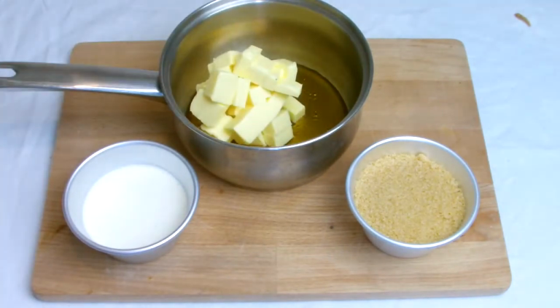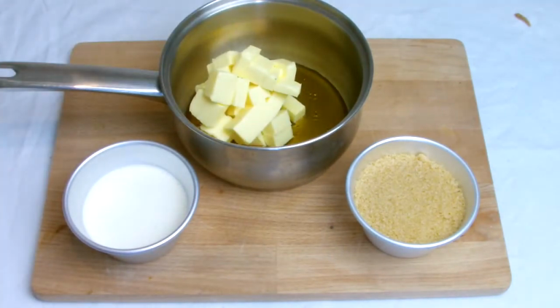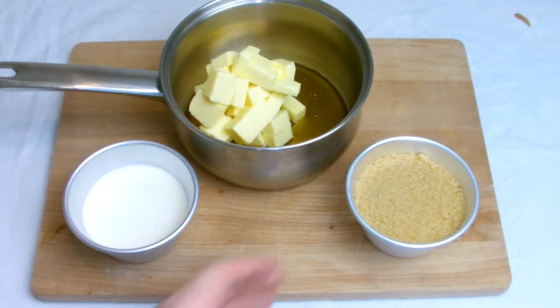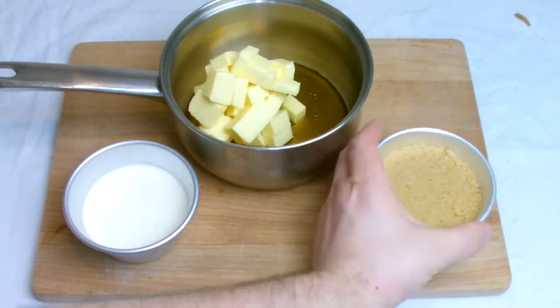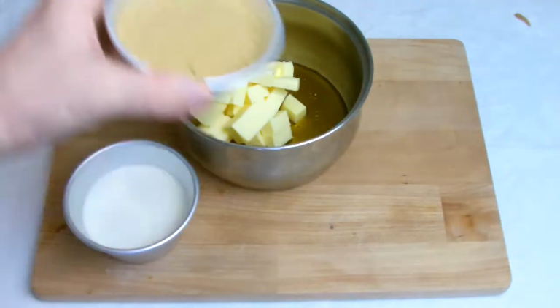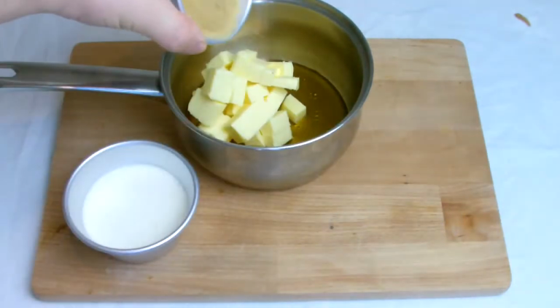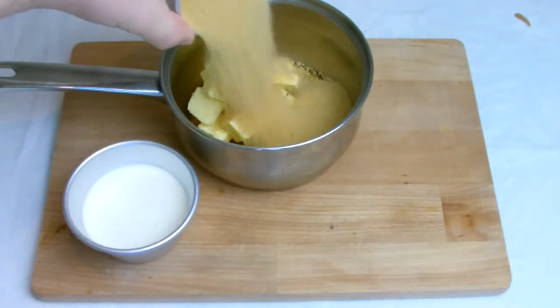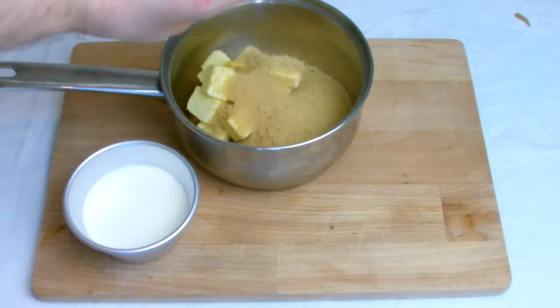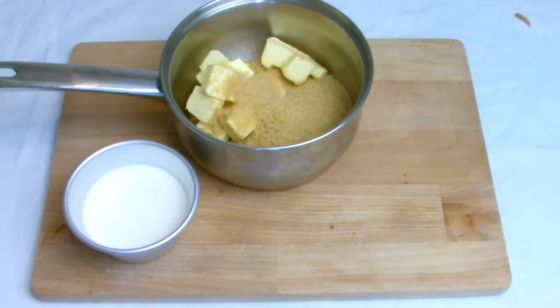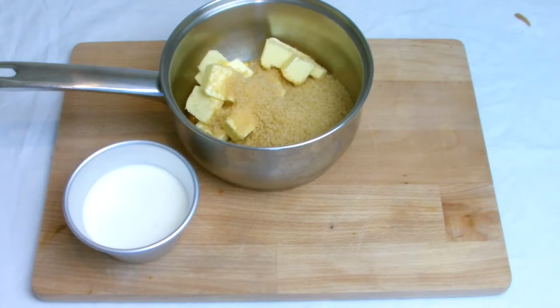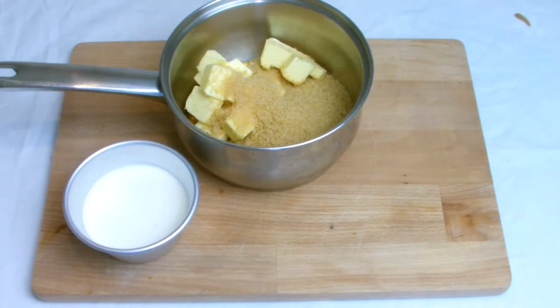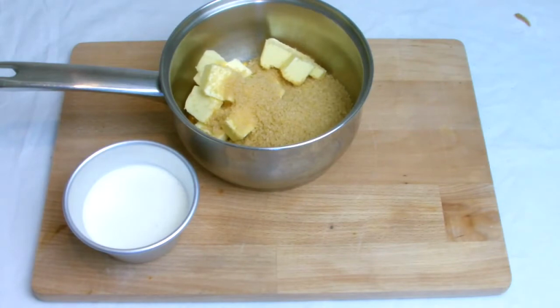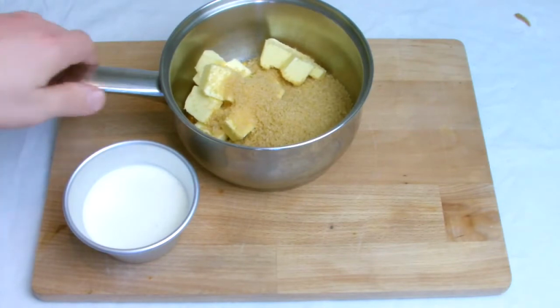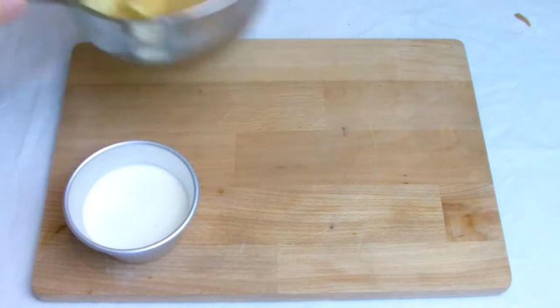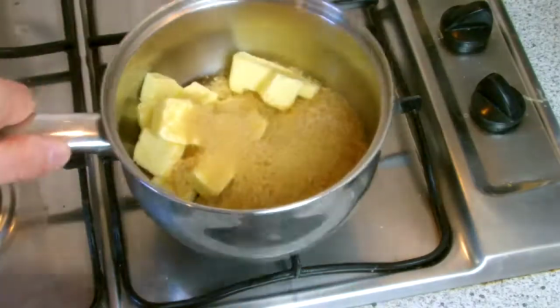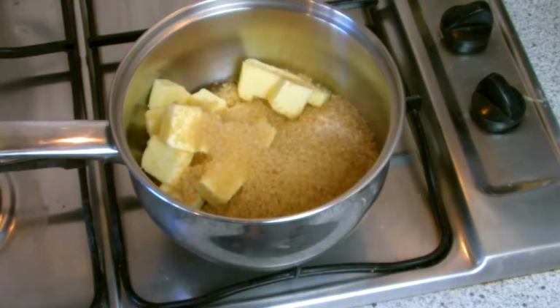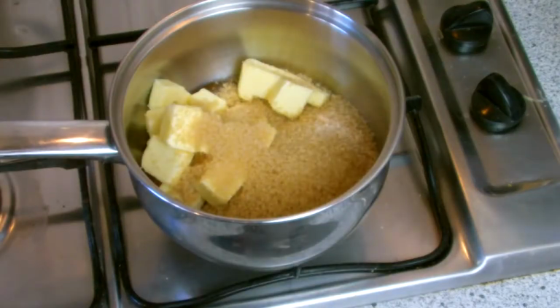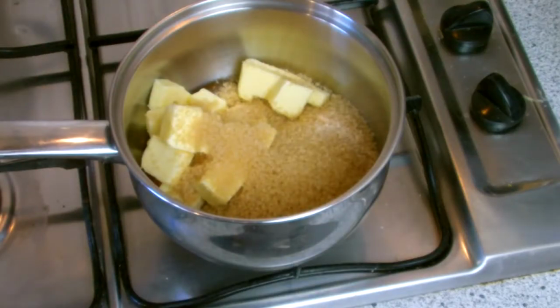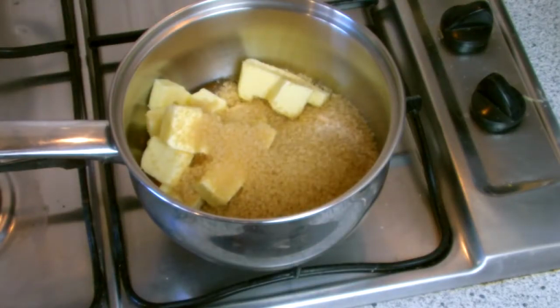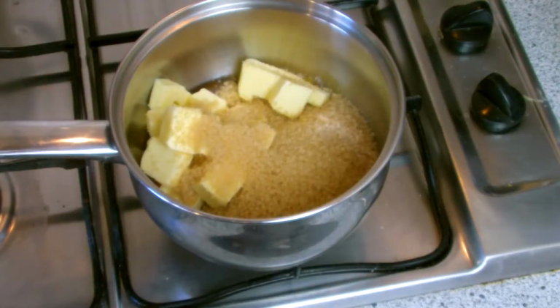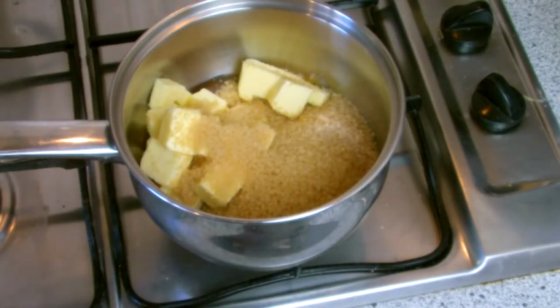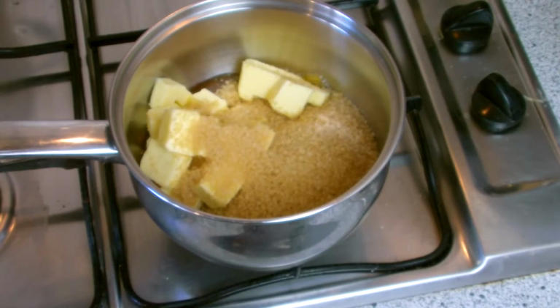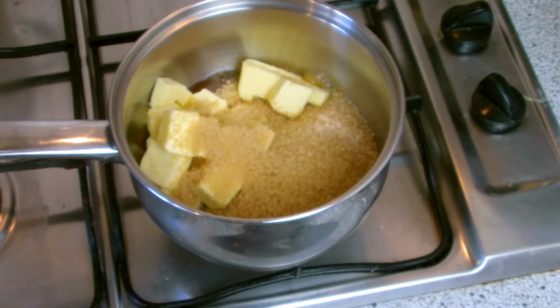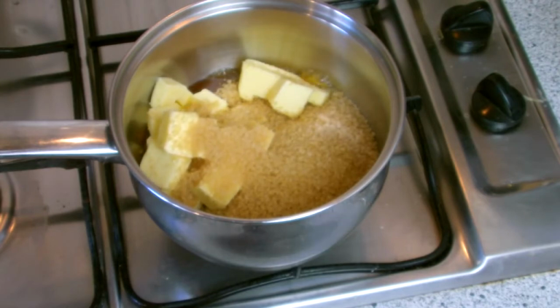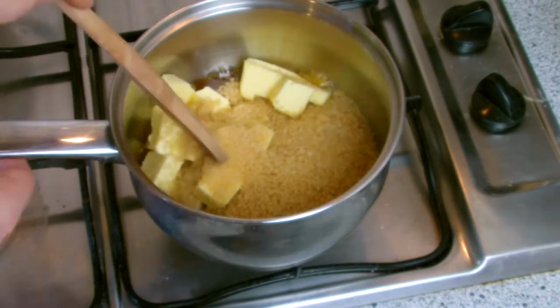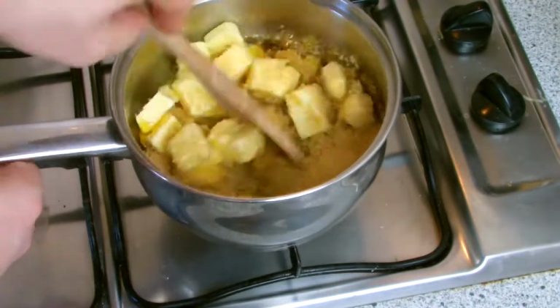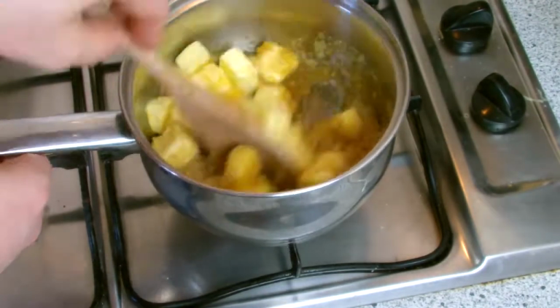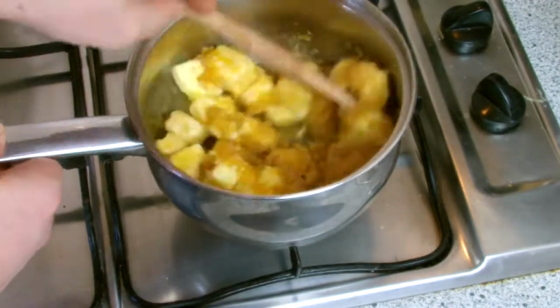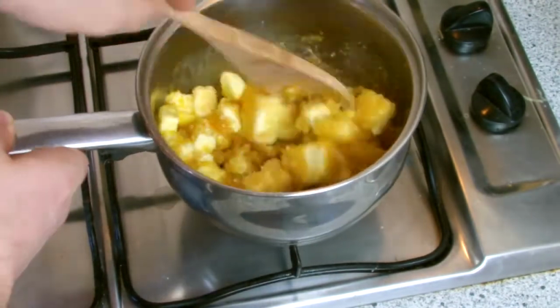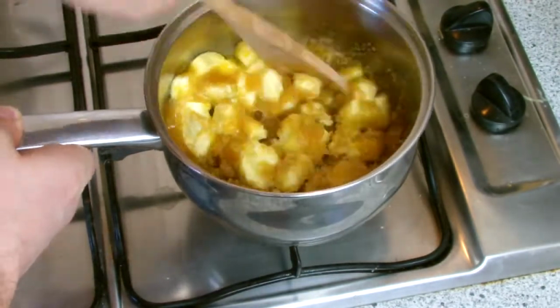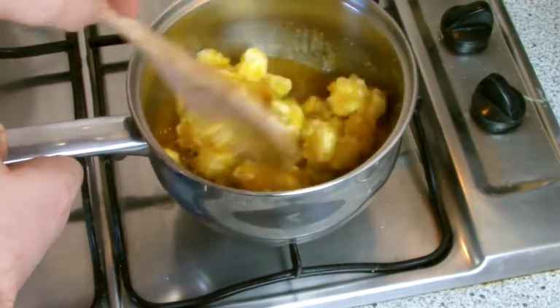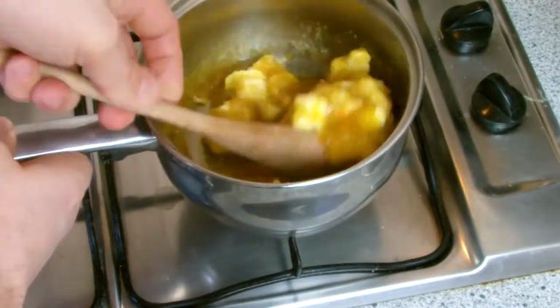Place the golden syrup, butter and demerara sugar into a pan and place onto the stove on a medium heat. Stir the mixture regularly until it has become fully dissolved and then bring to the boil.